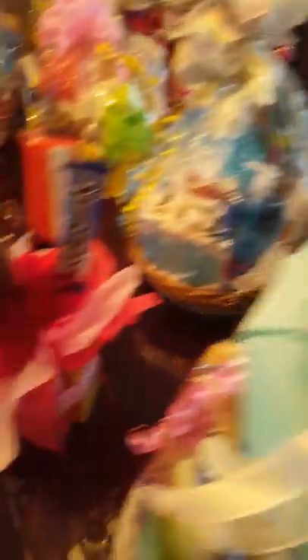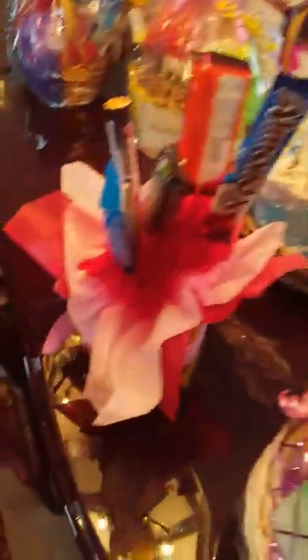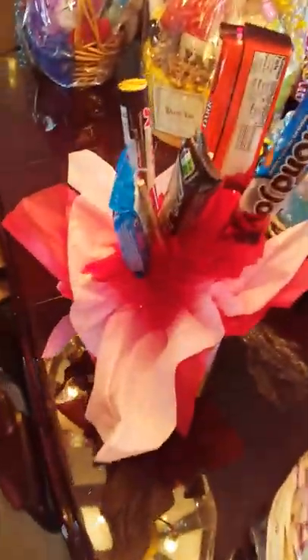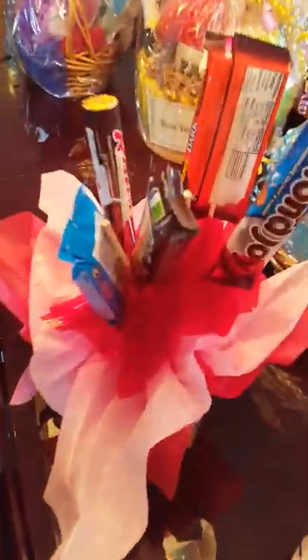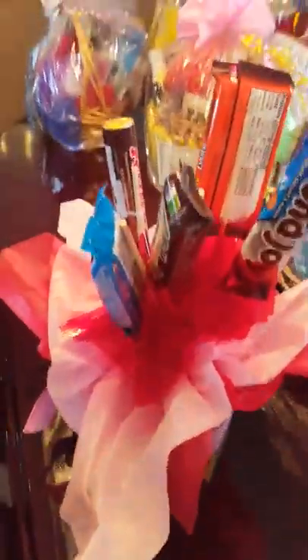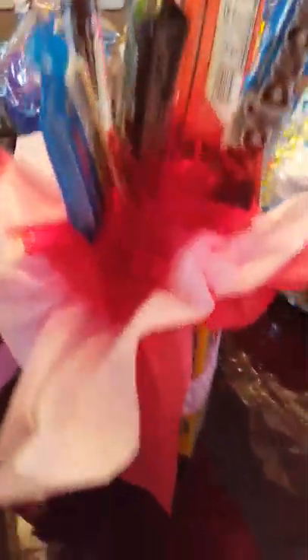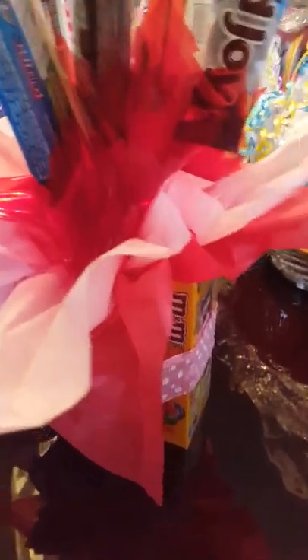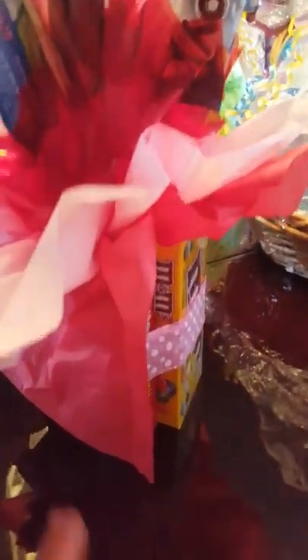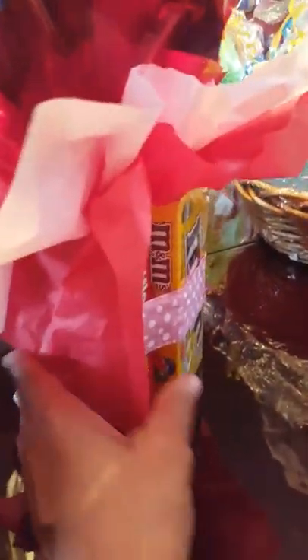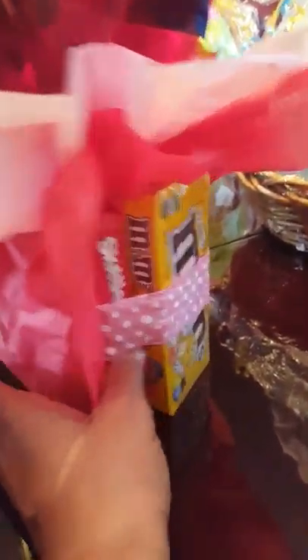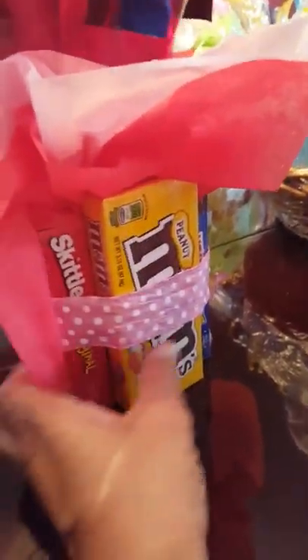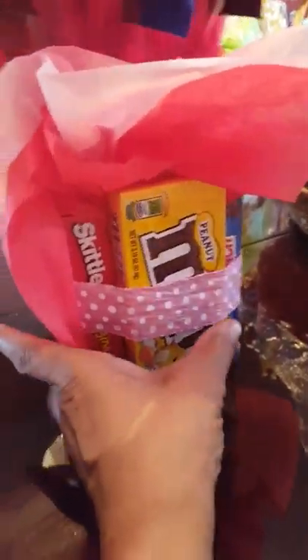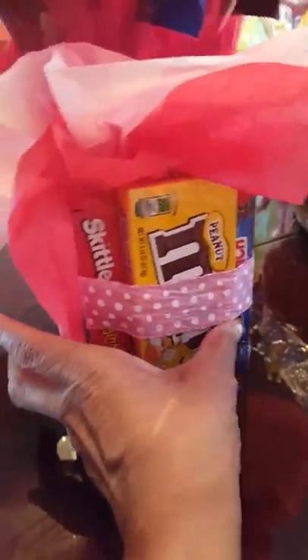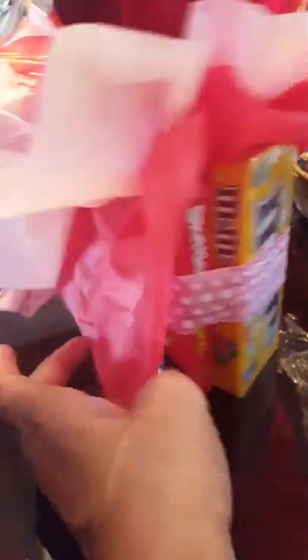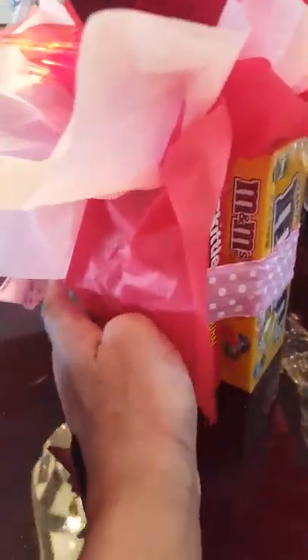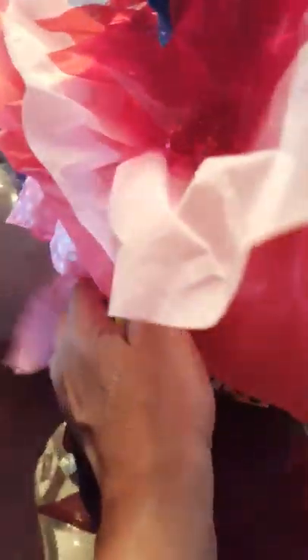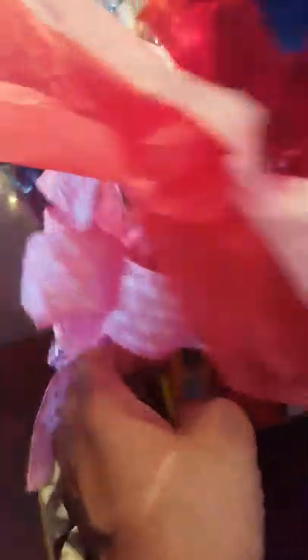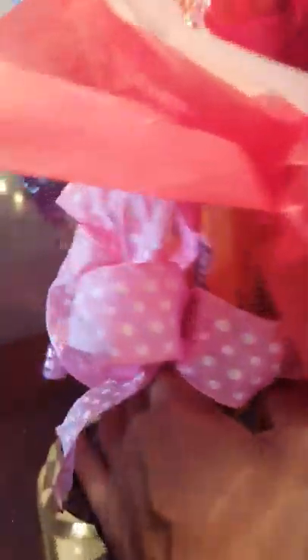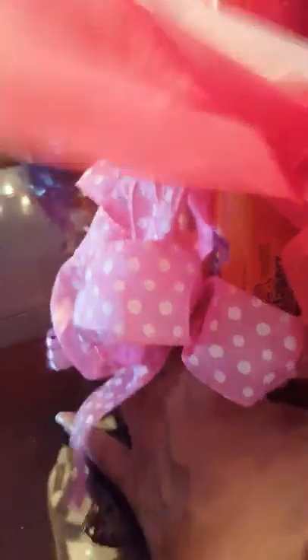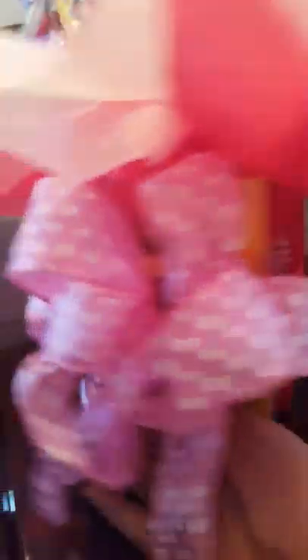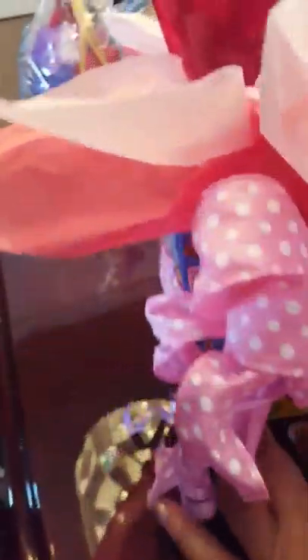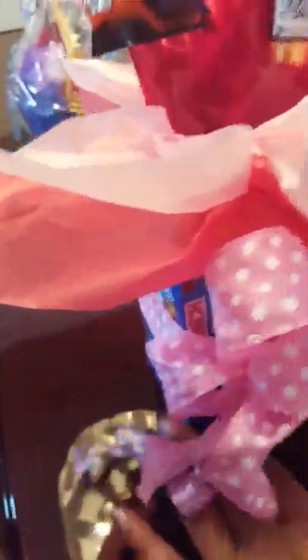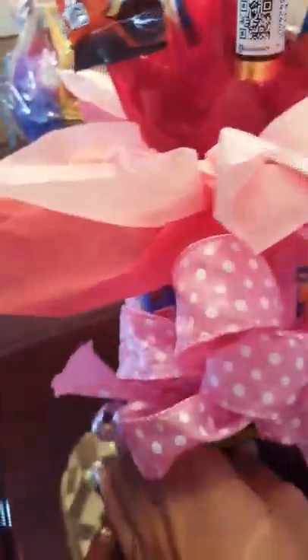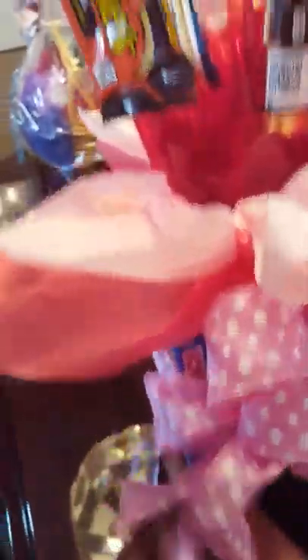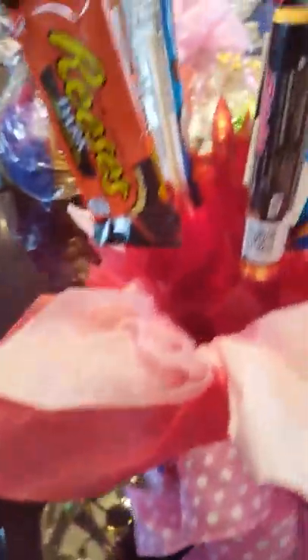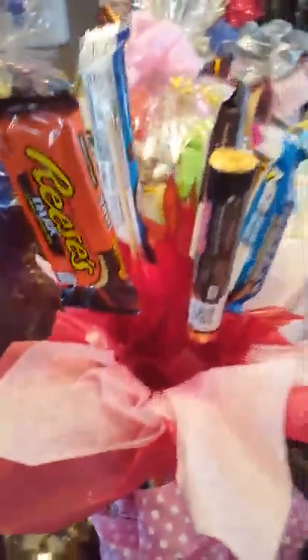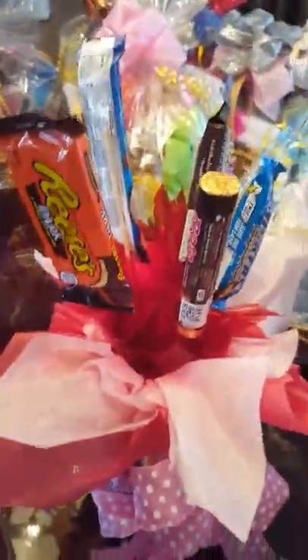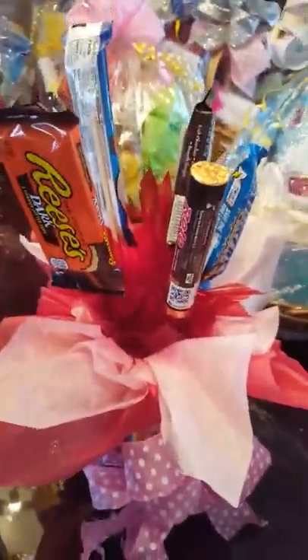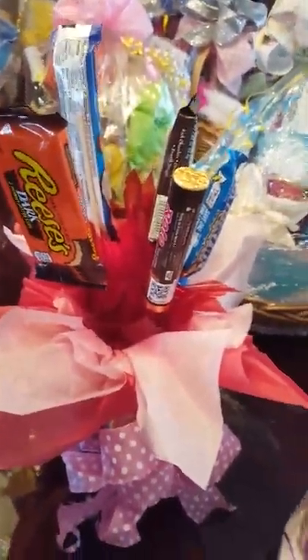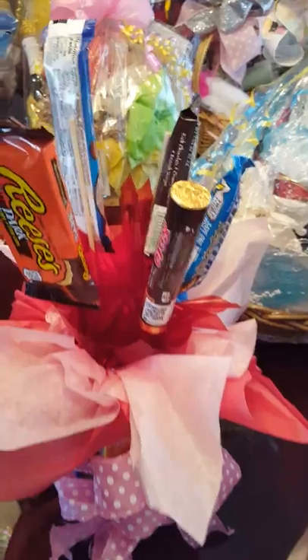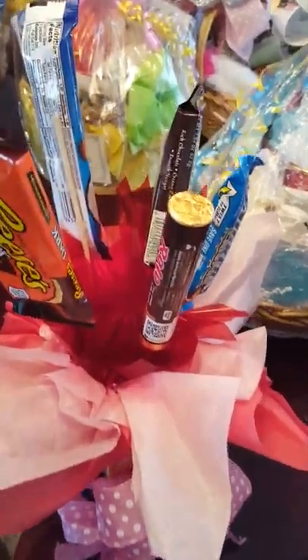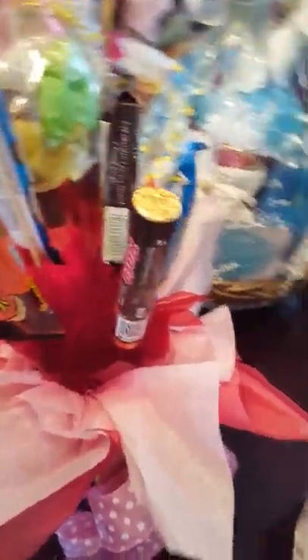This is a candy basket. It's completely candy — it's made of candy. It's wrapped with four boxes of candy on the bottom, and there are like five different types of candies.